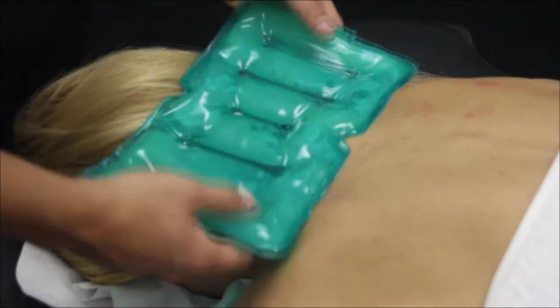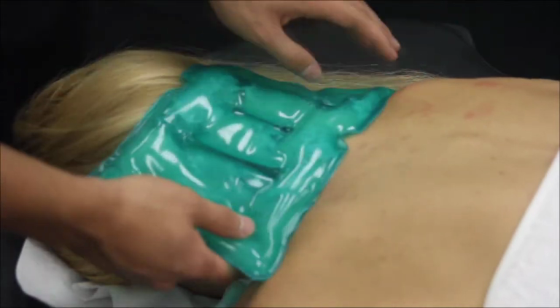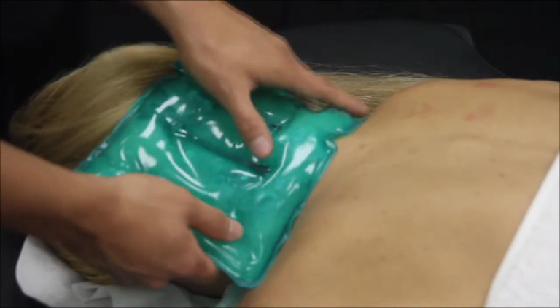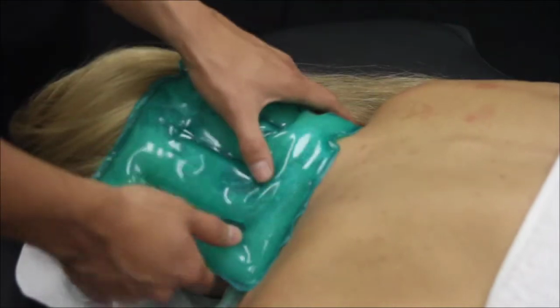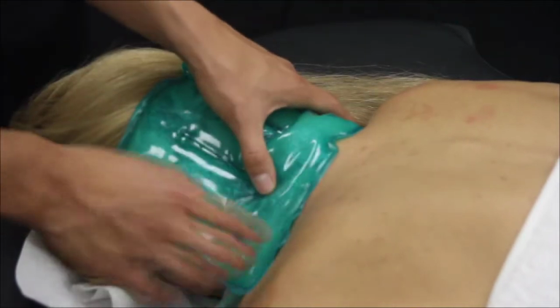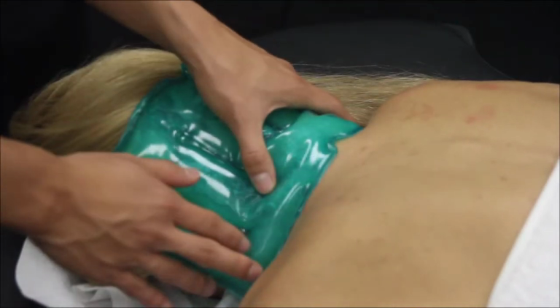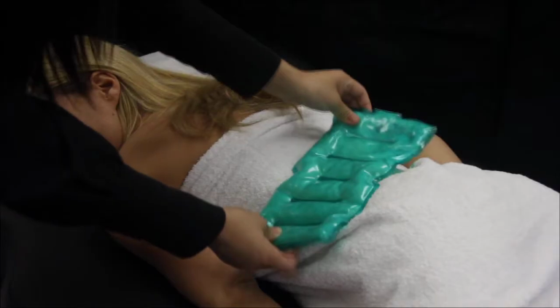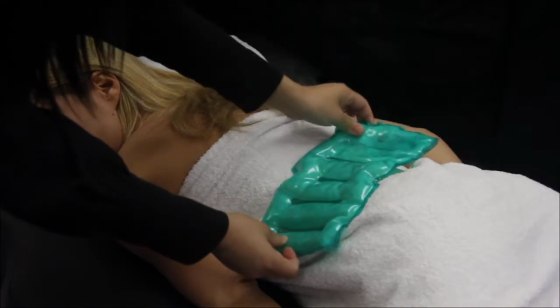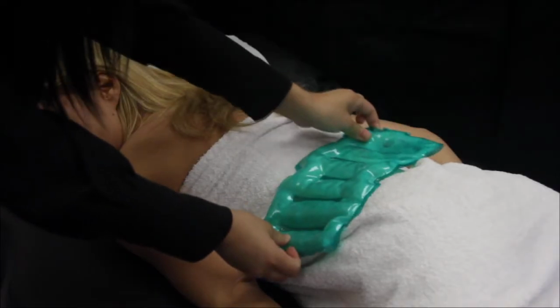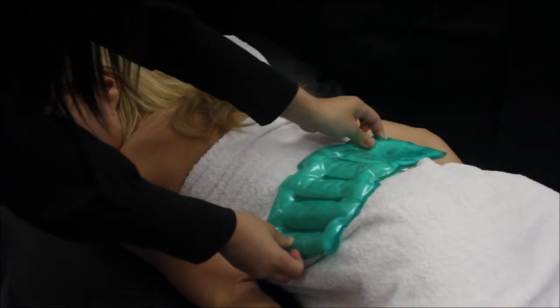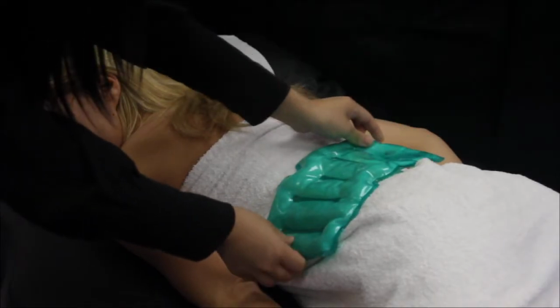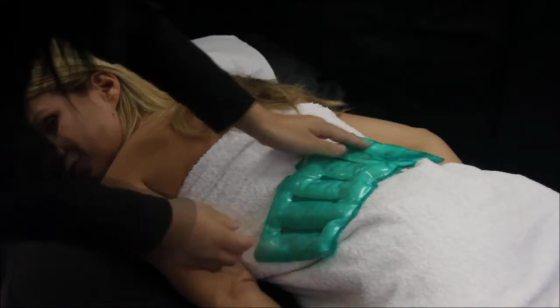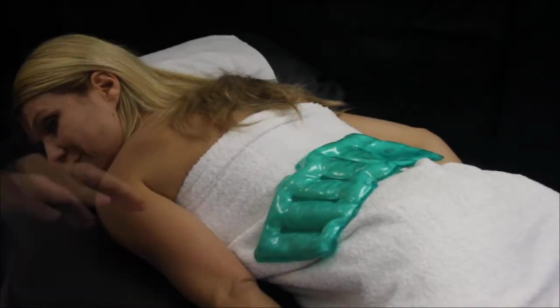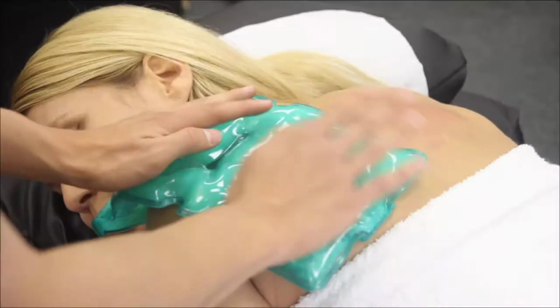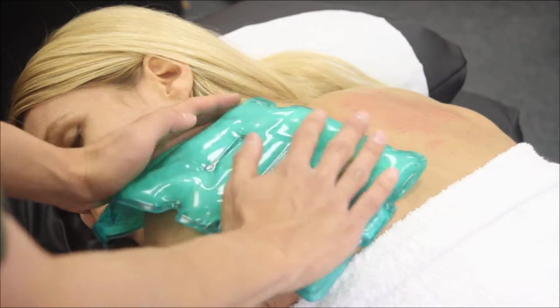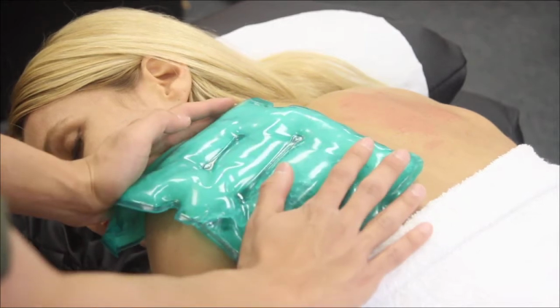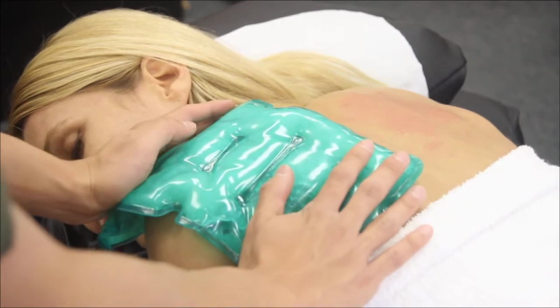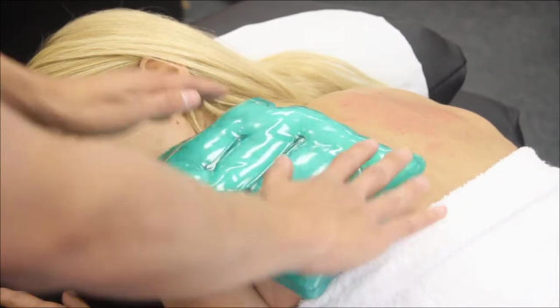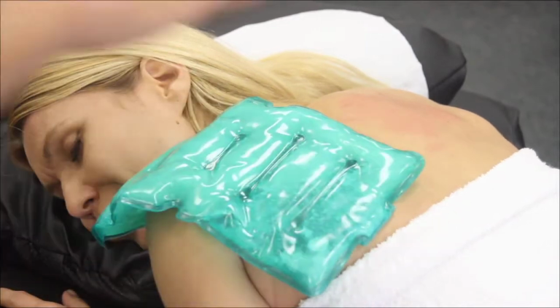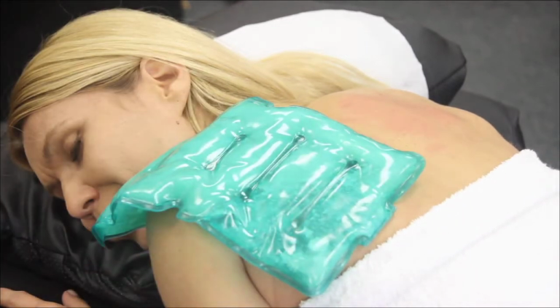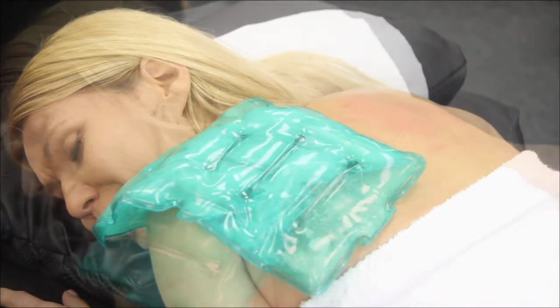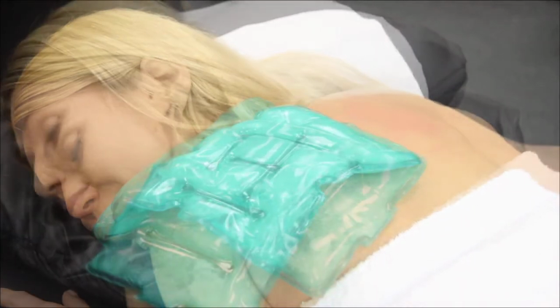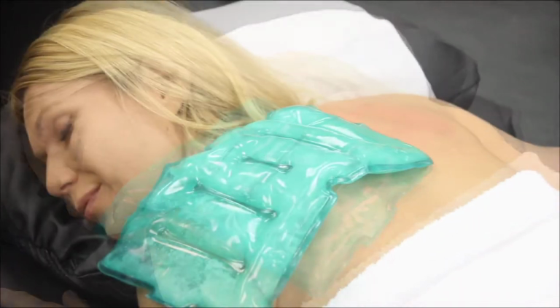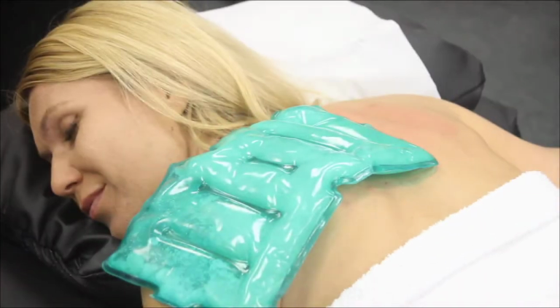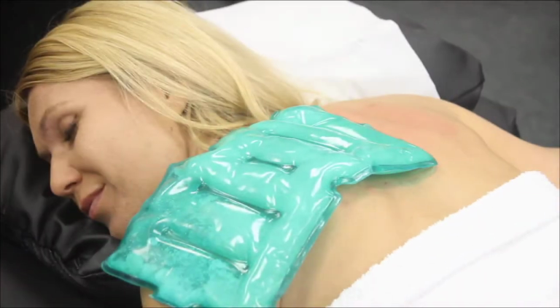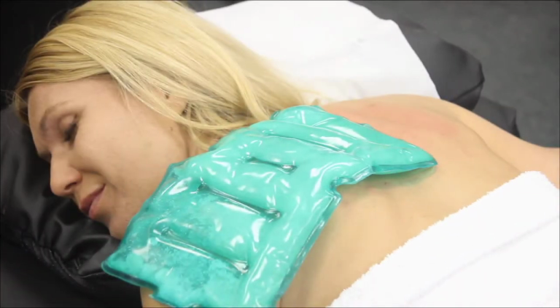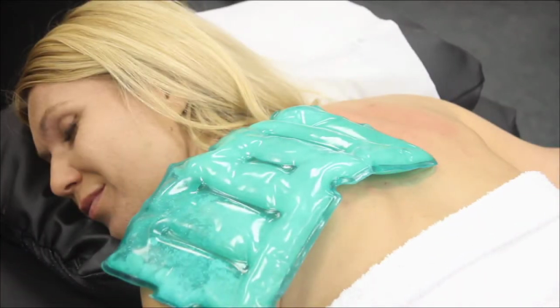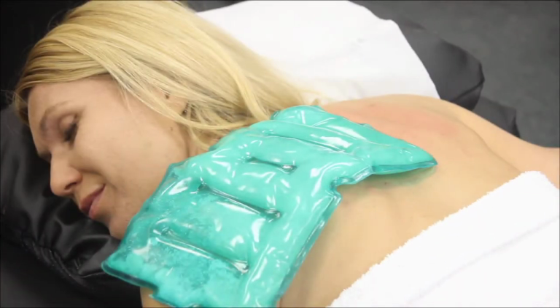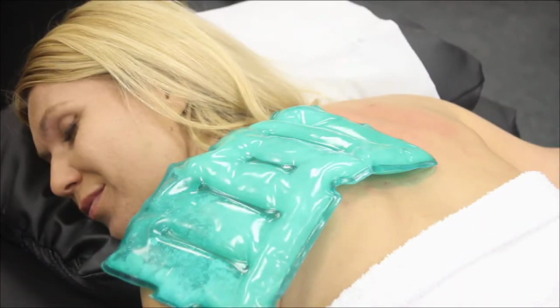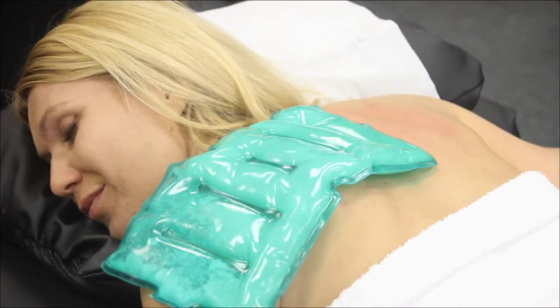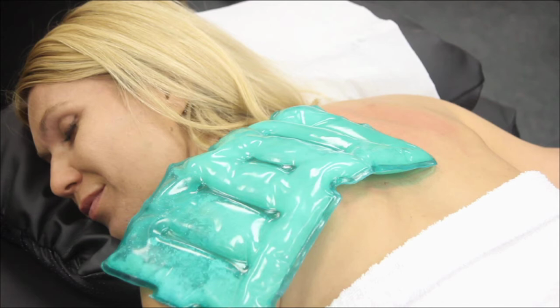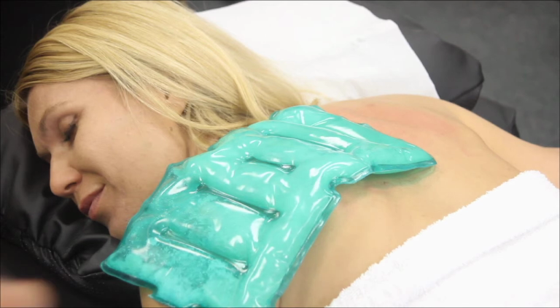Compress the pad on the area where there's pain. The pad can reach up to 100 degrees Fahrenheit in heat. Note that as the pad cools down, the liquid will slowly harden into solid wax.